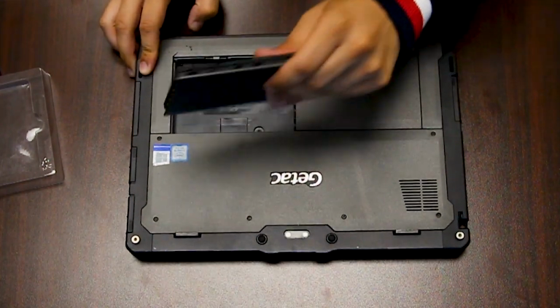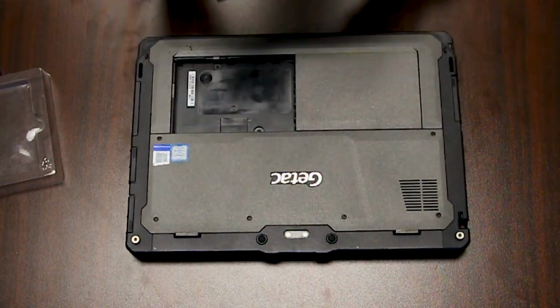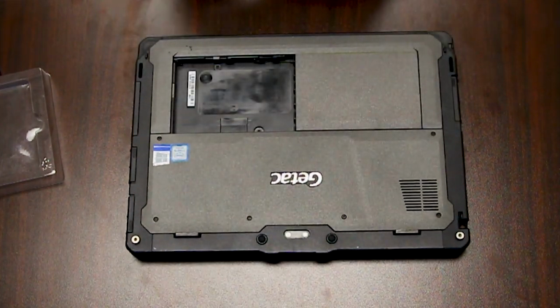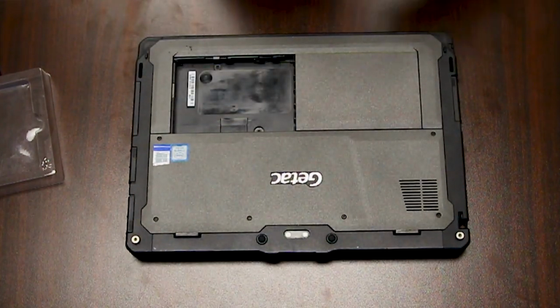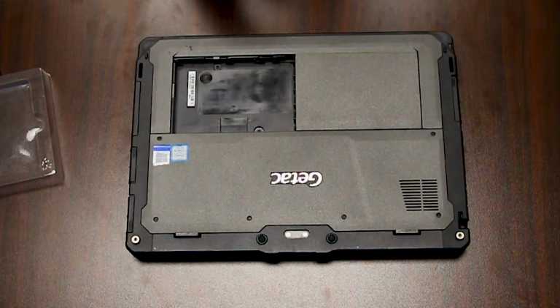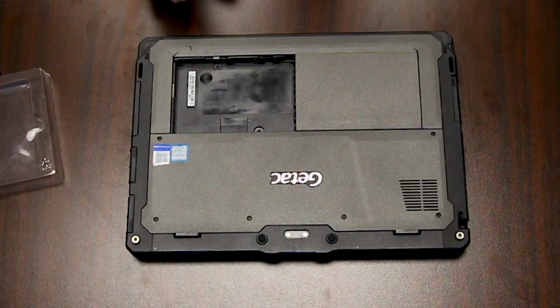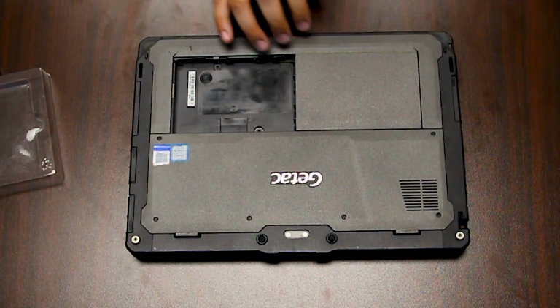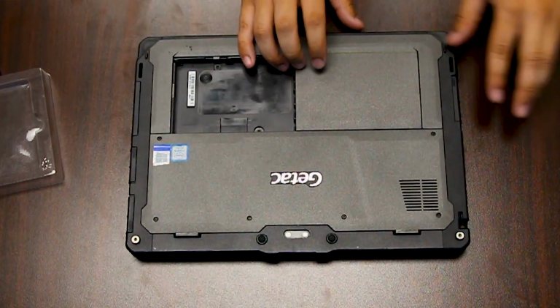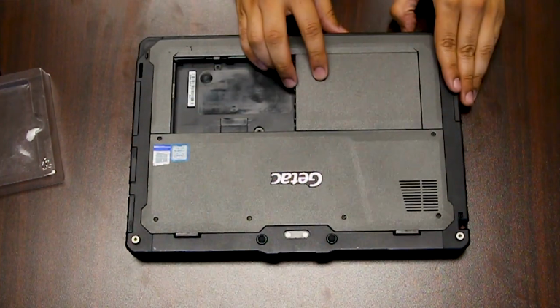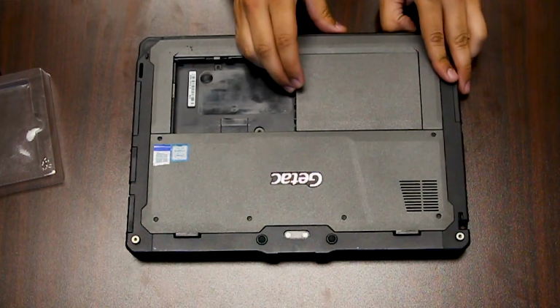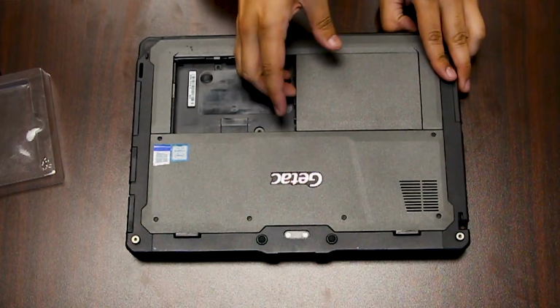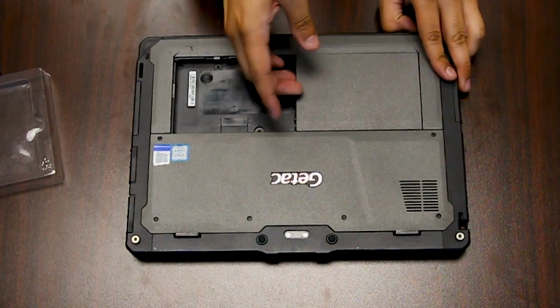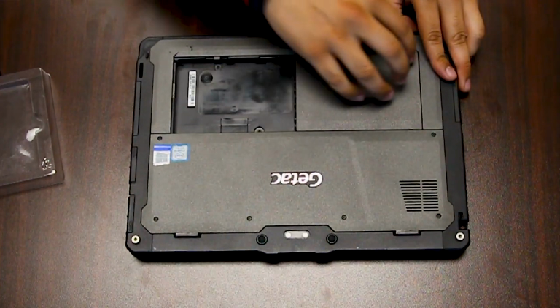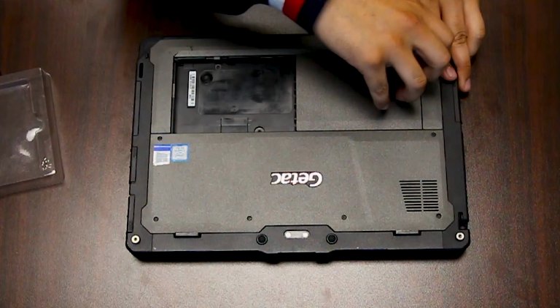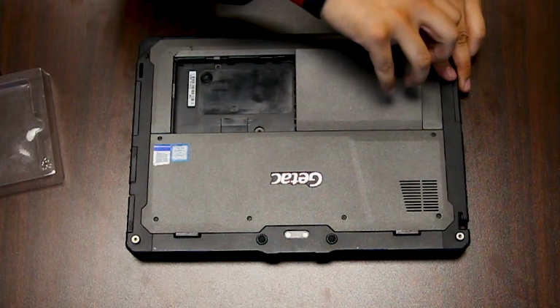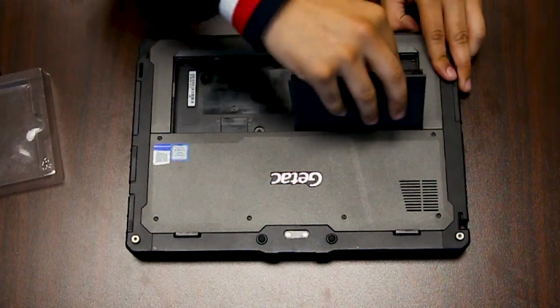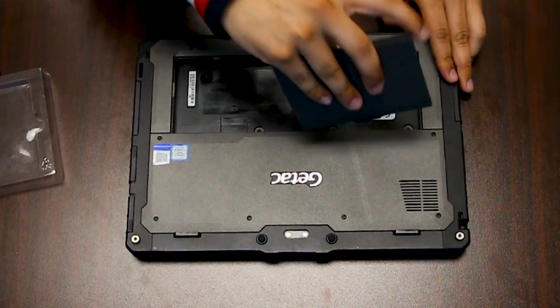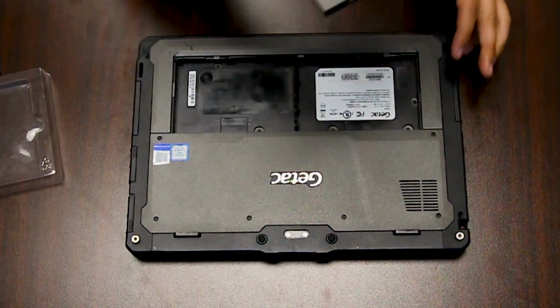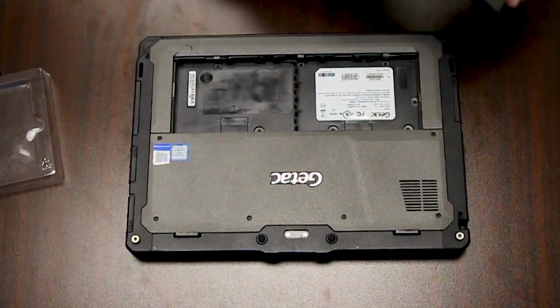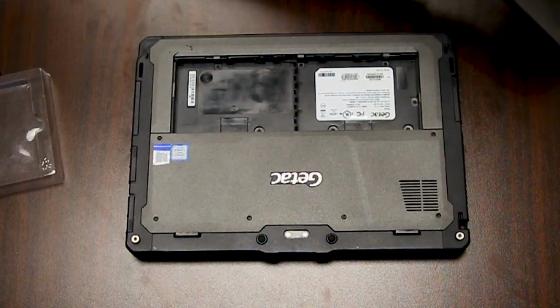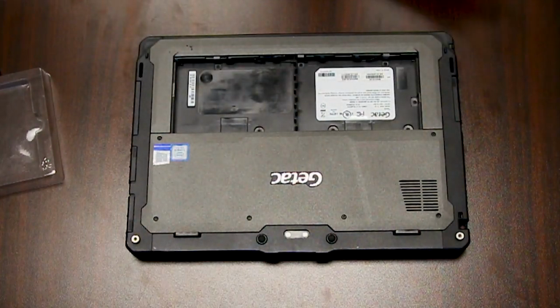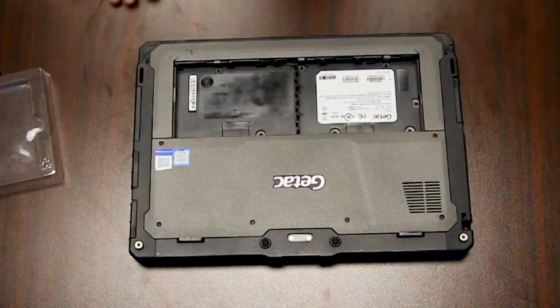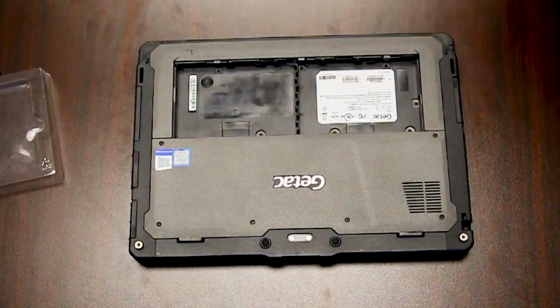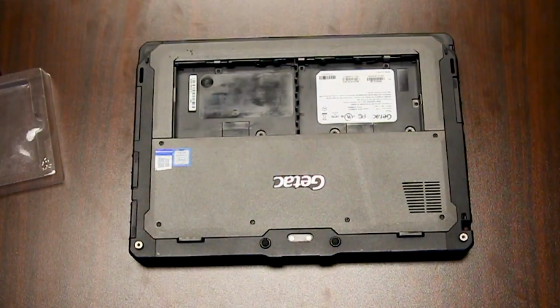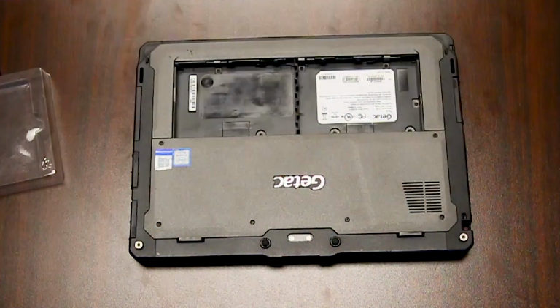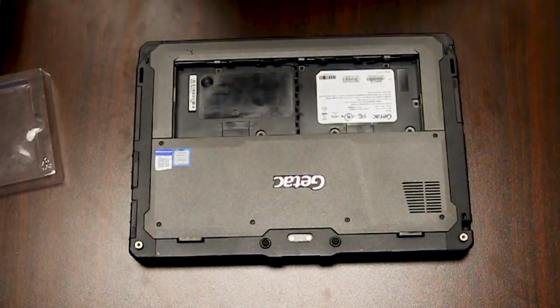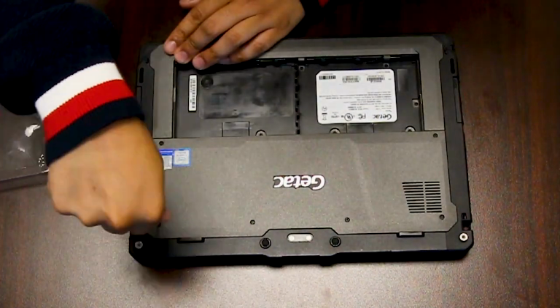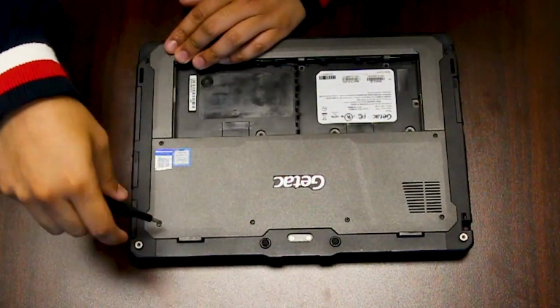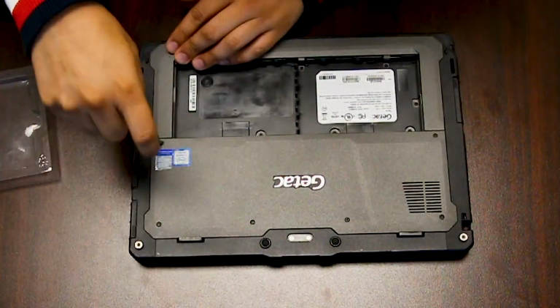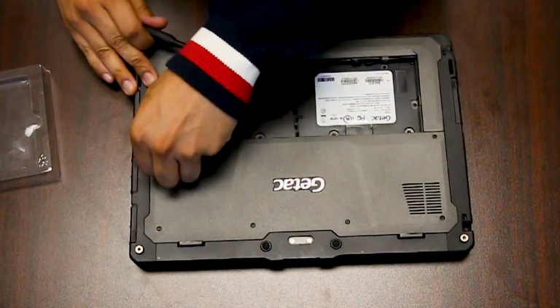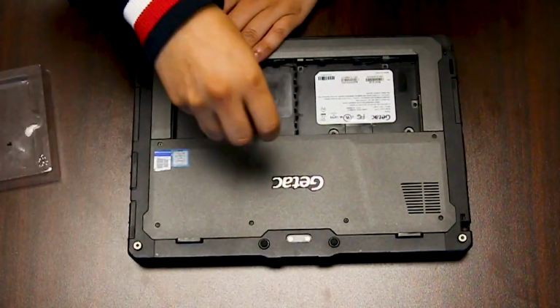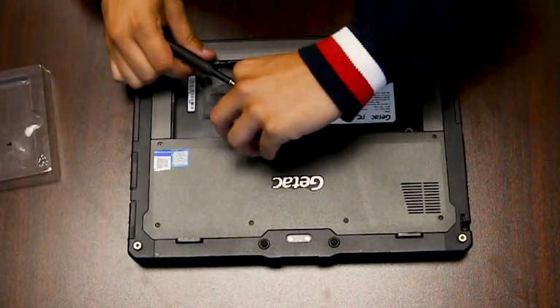Then you want to remove your batteries. There are eight screws holding down this top plate and then you can remove it.